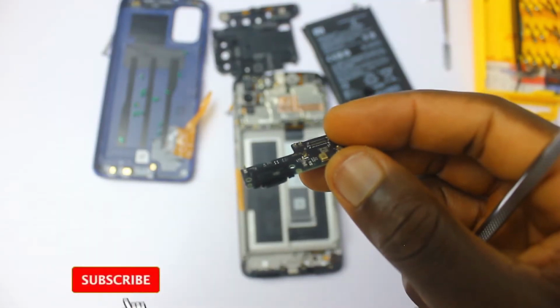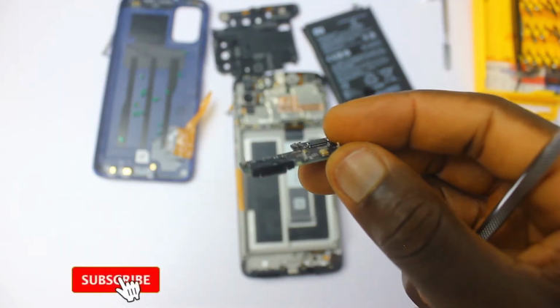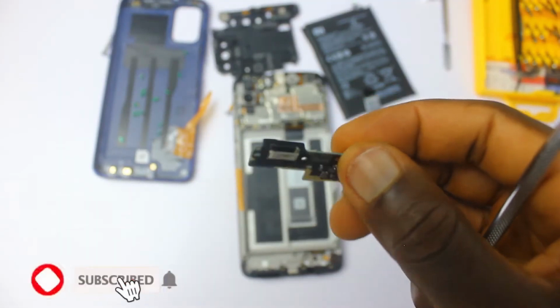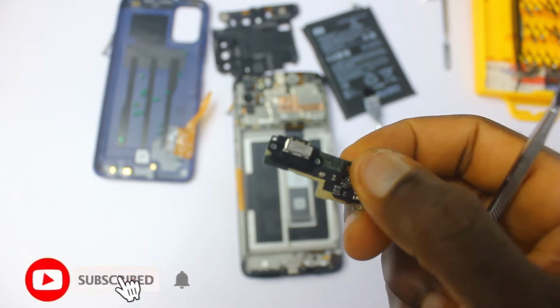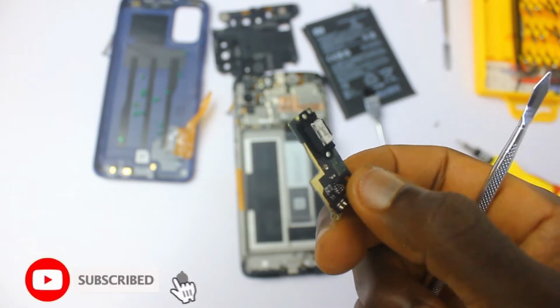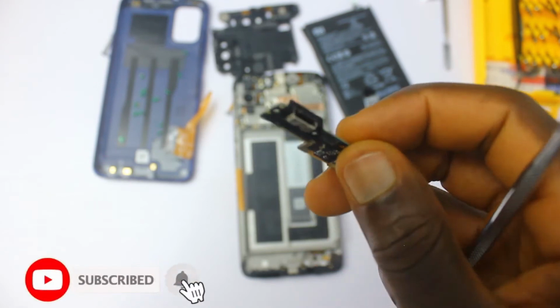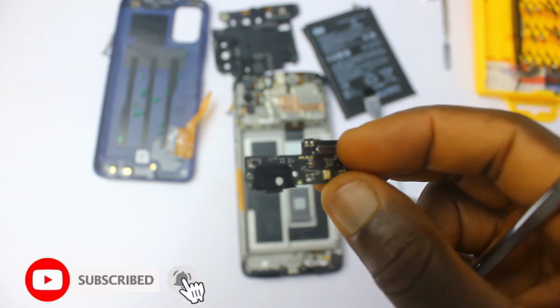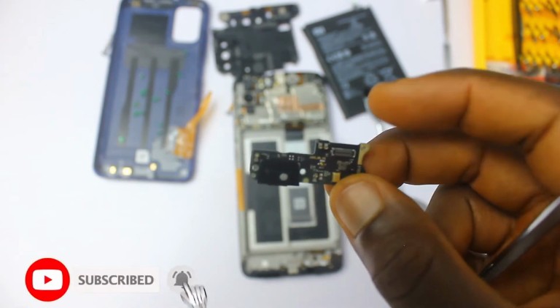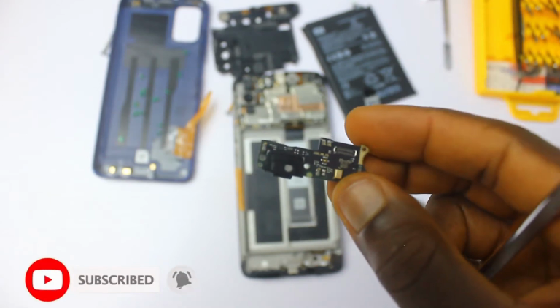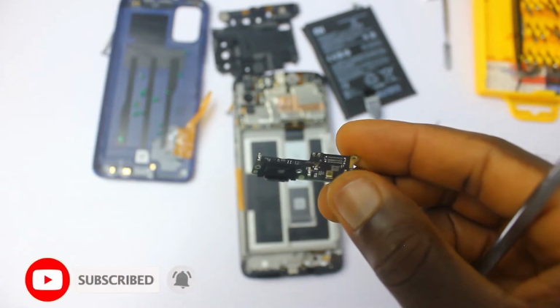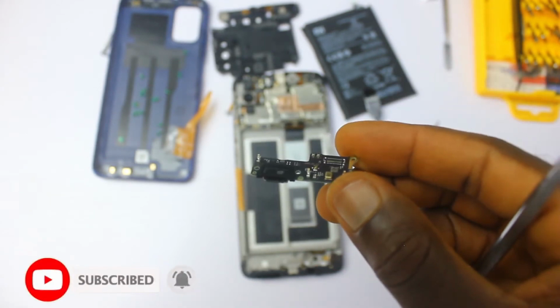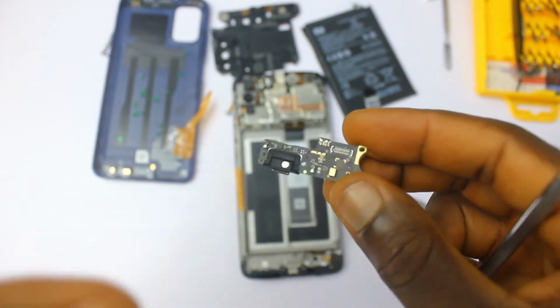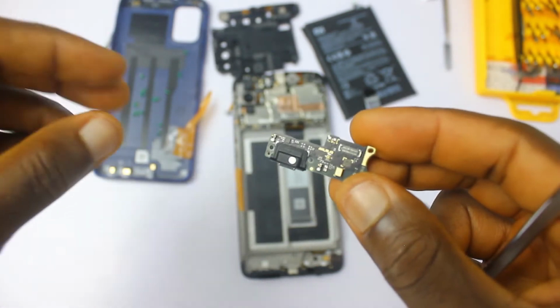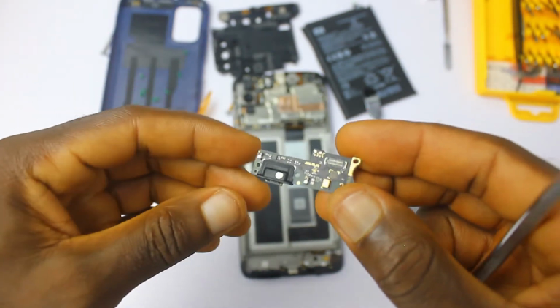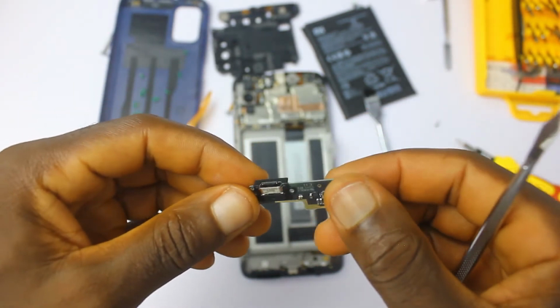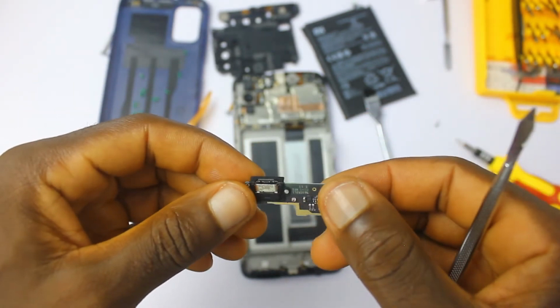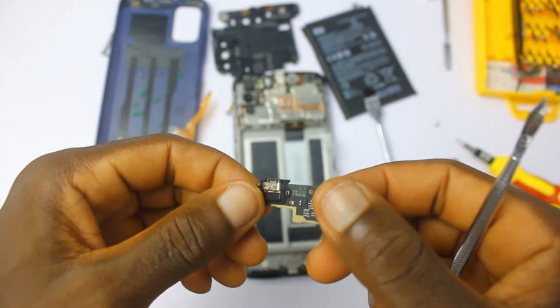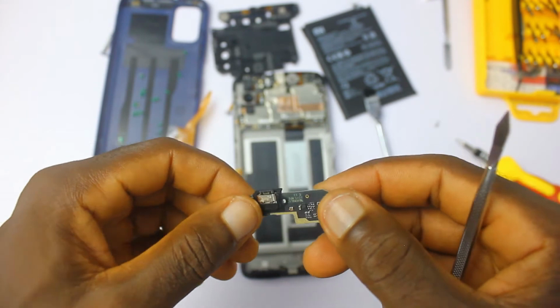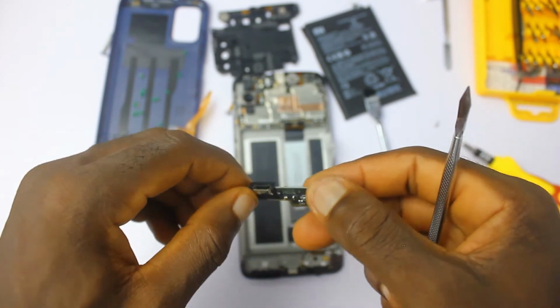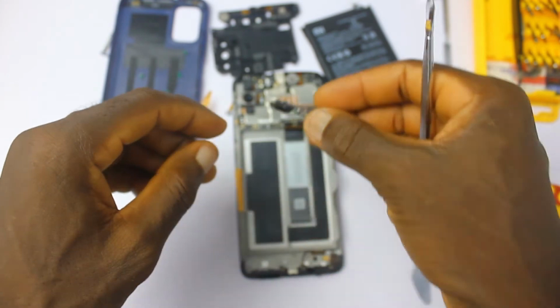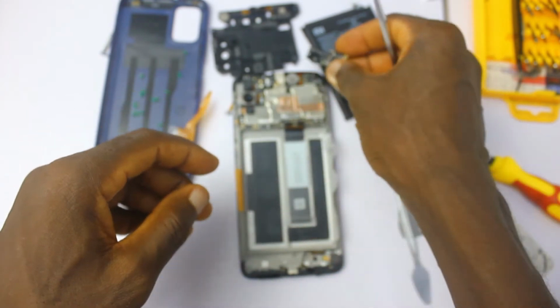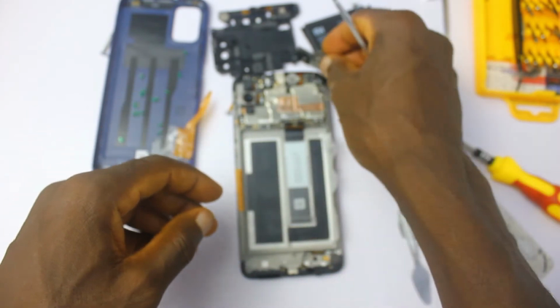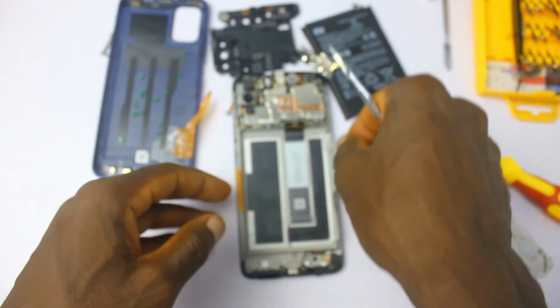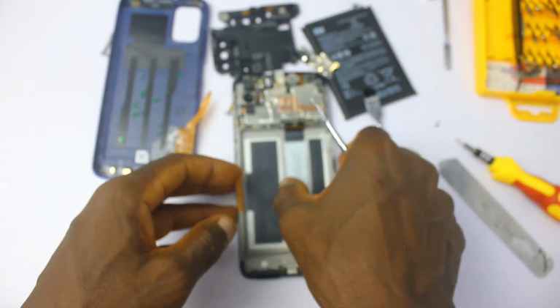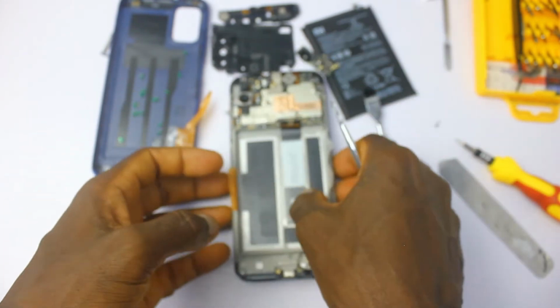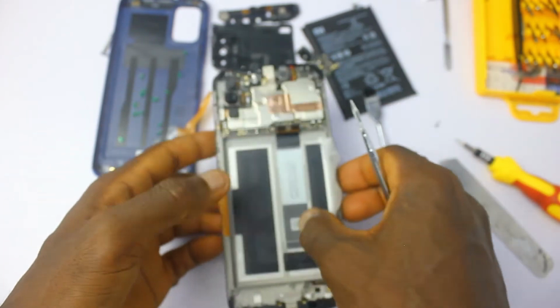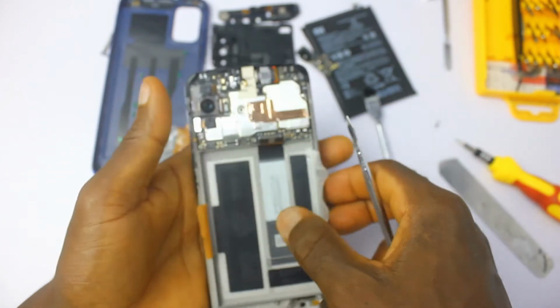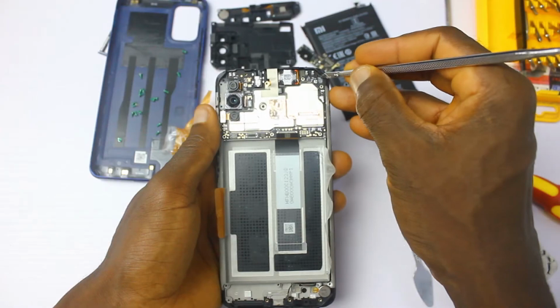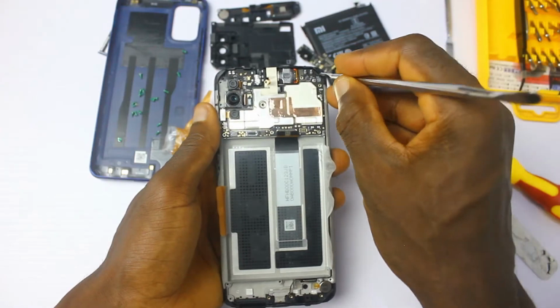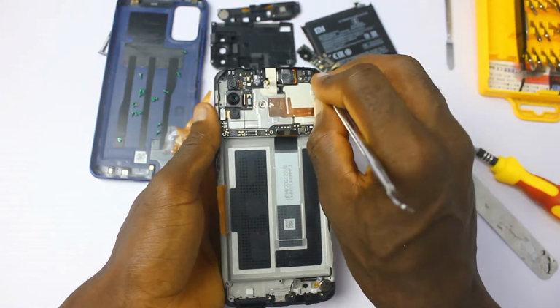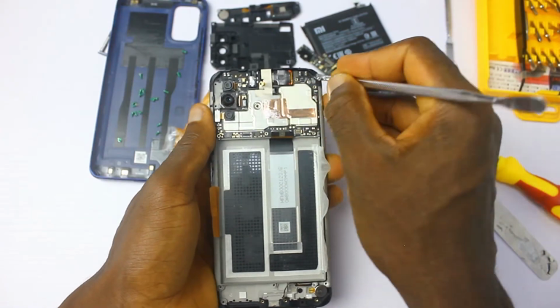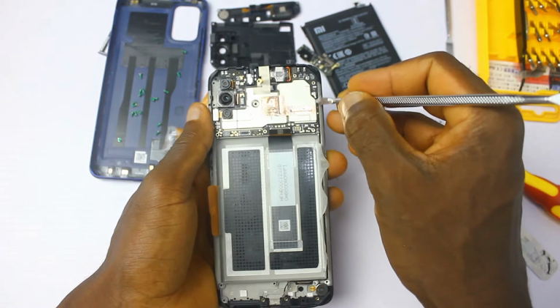If you are wondering, yes, the 3.5mm headphone jack is at the top of the device. There is a rubber gasket covering the USB Type-C port to help protect against water spillage. Mind you, this phone is not water resistant, so don't go swimming with the device or you'll end up damaging your phone.